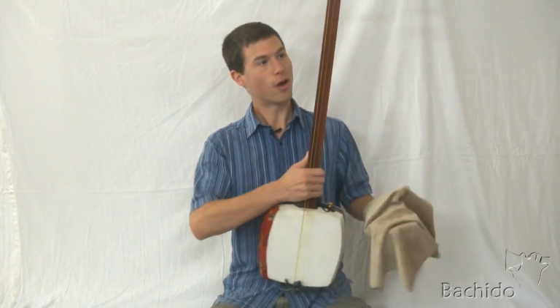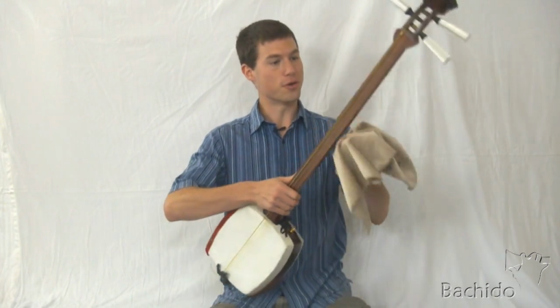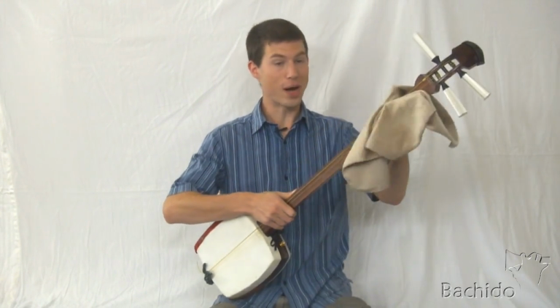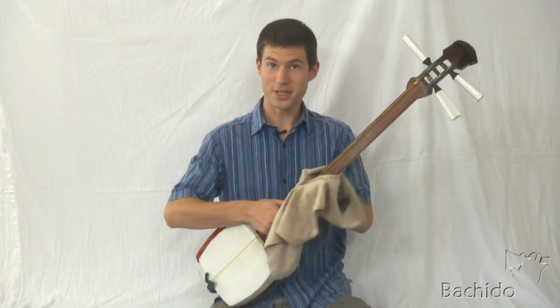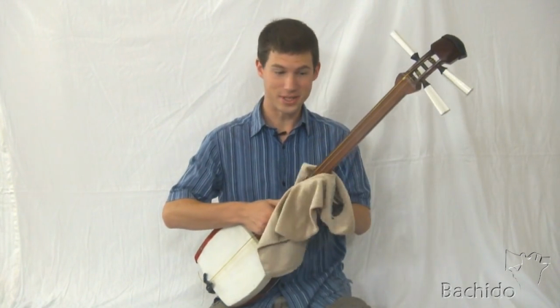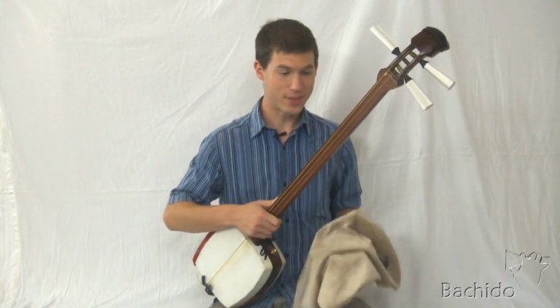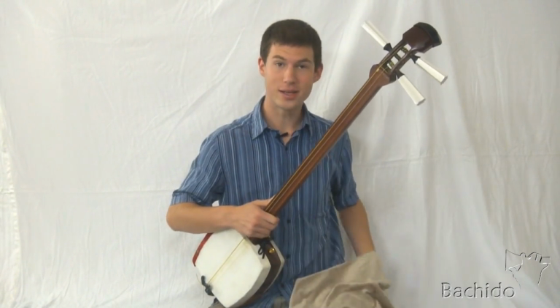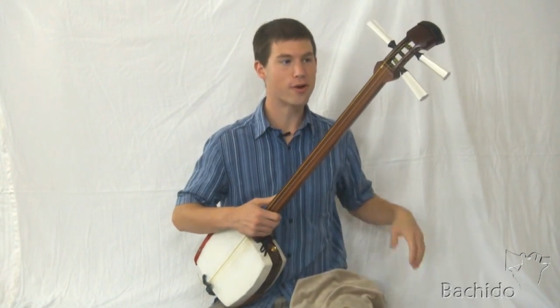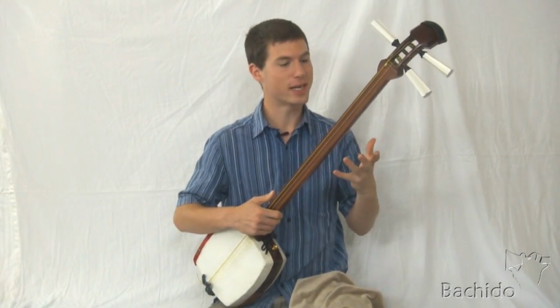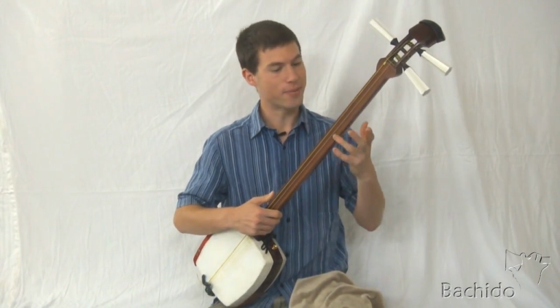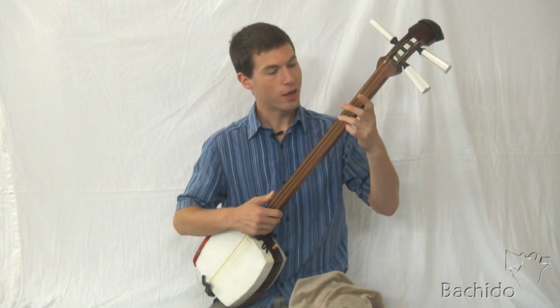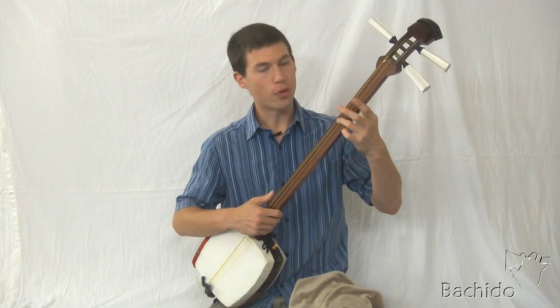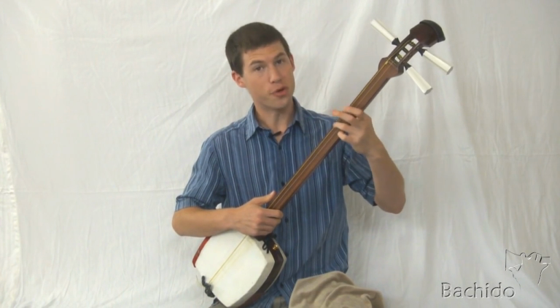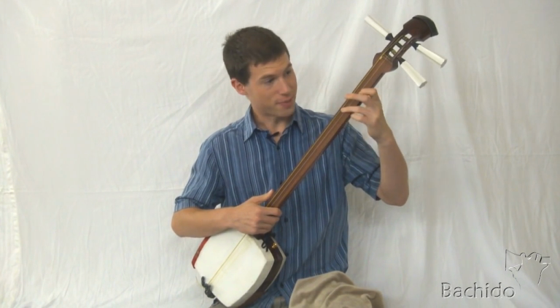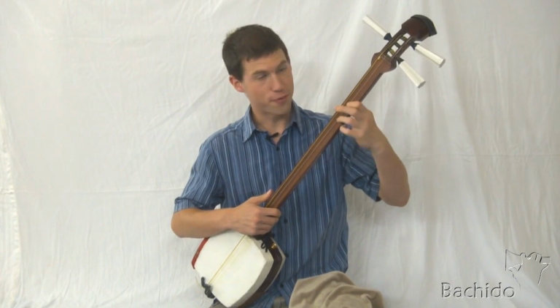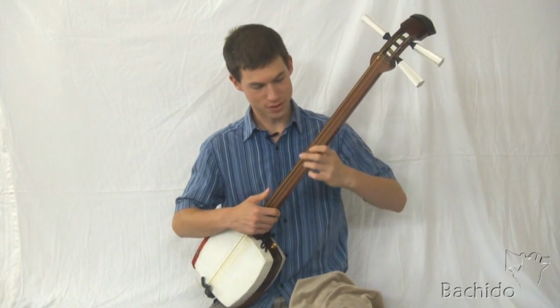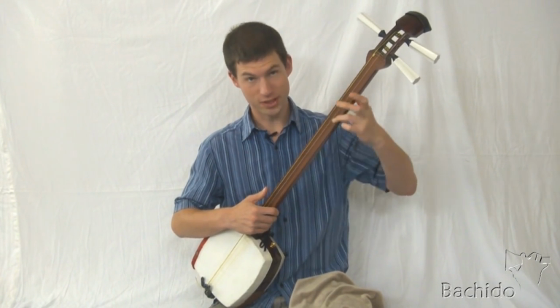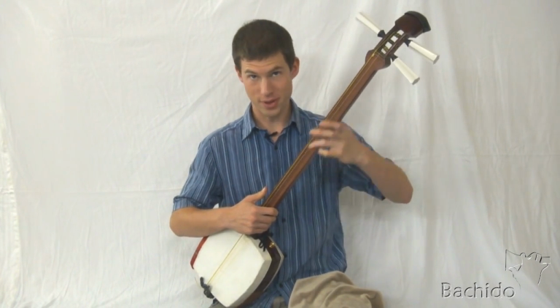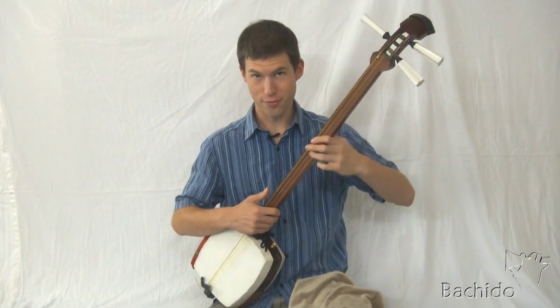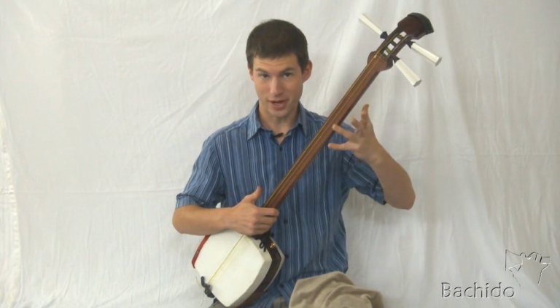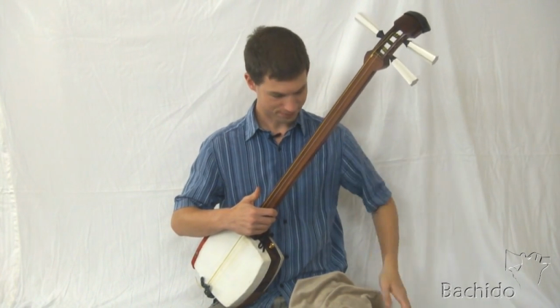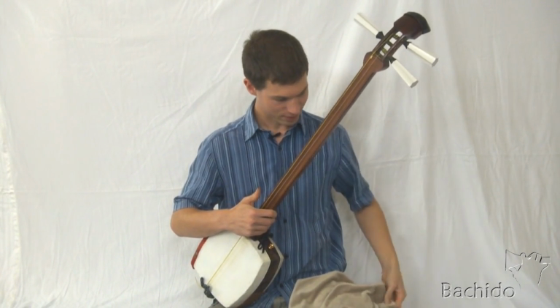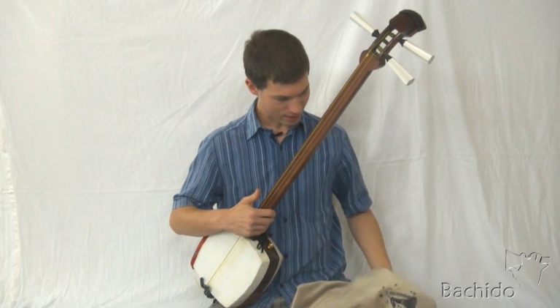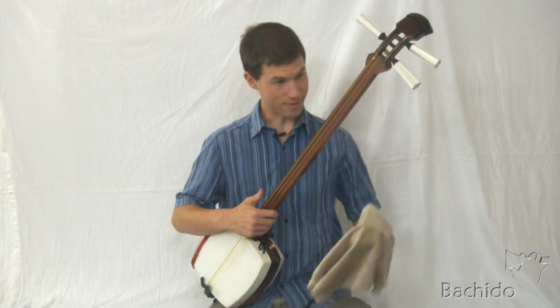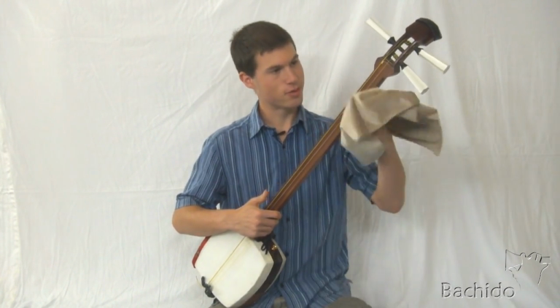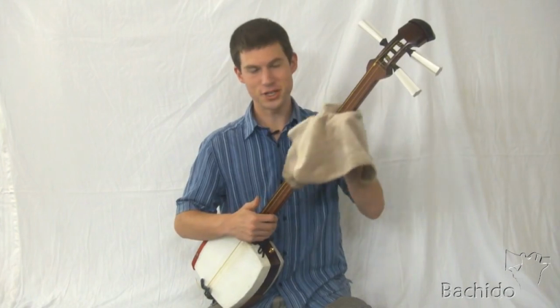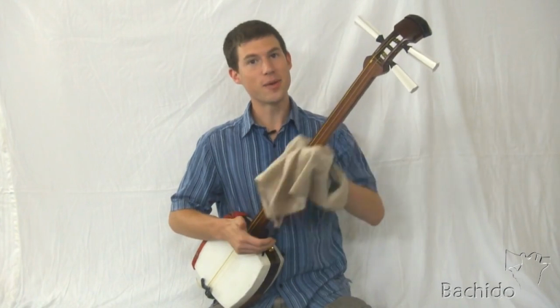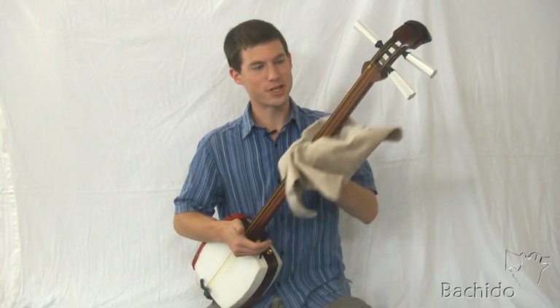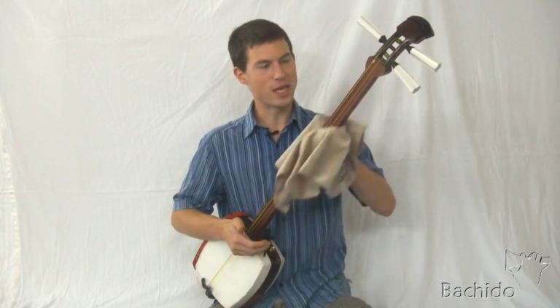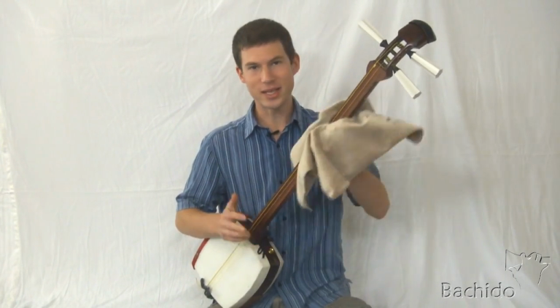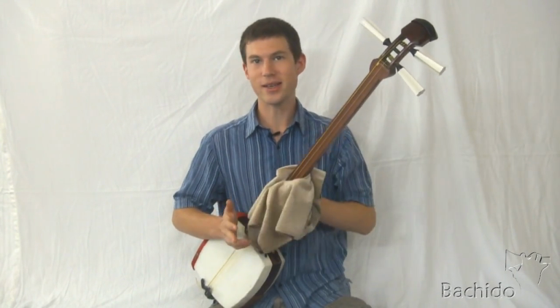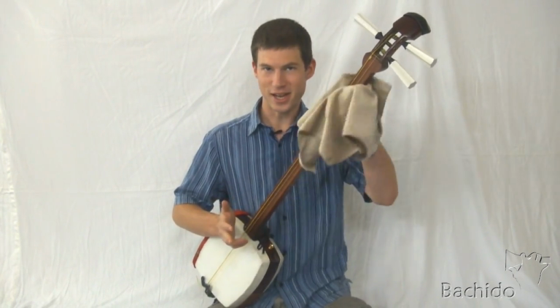Also, you wipe down the shamisen because over time, grime will build up from your fingers constantly rubbing back and forth on it. This daily polishing will keep it clean and shiny.